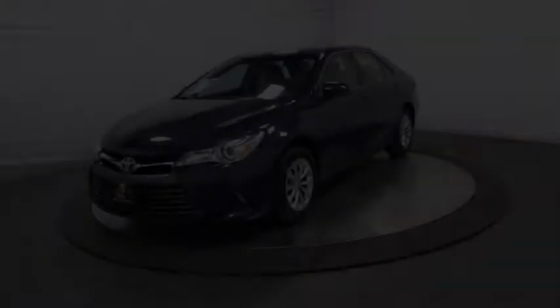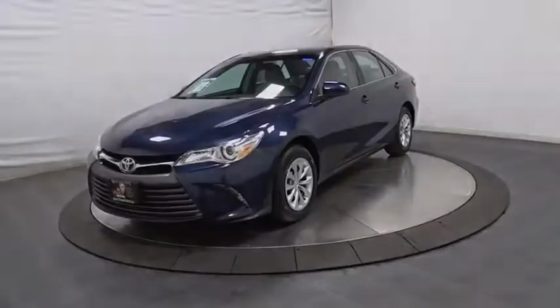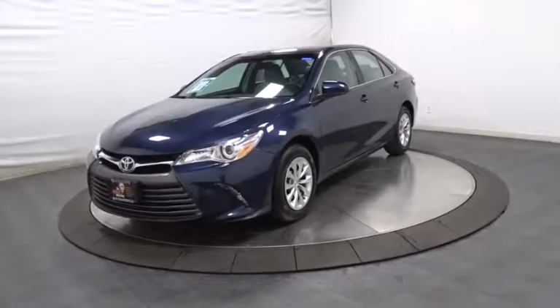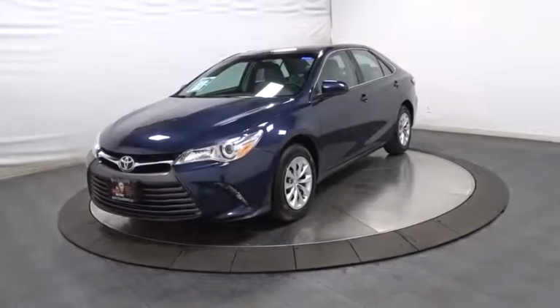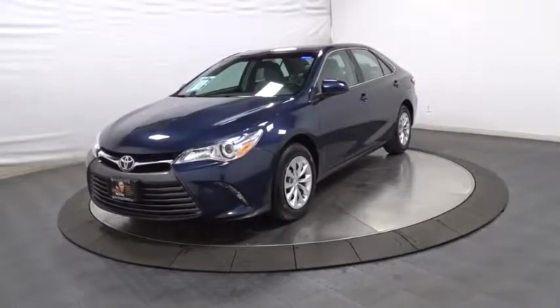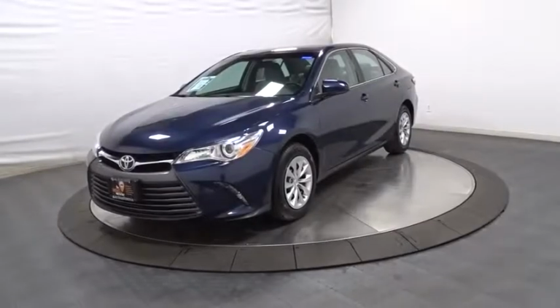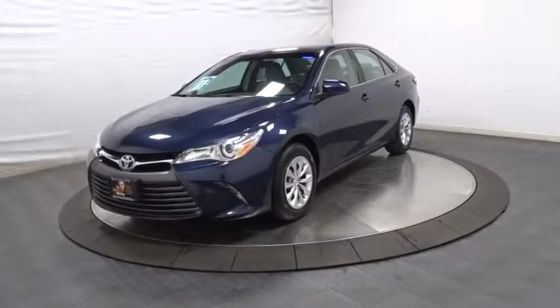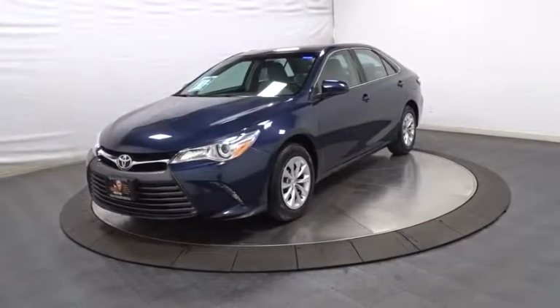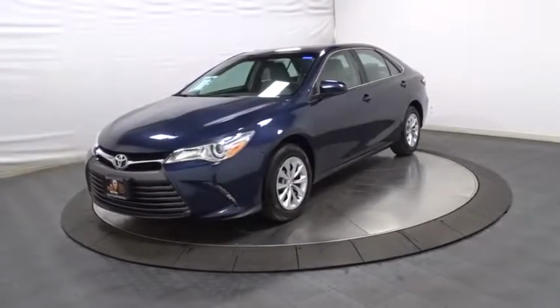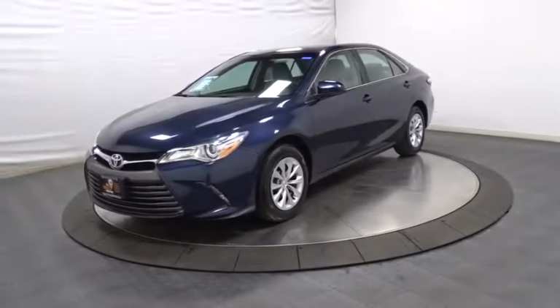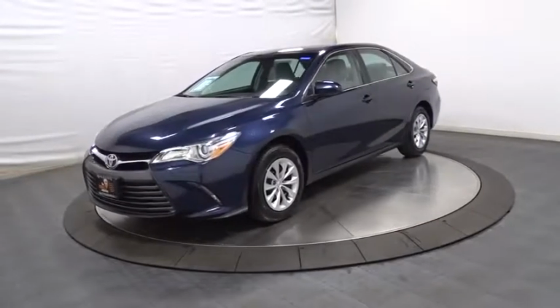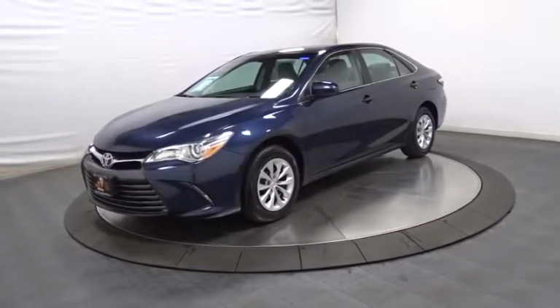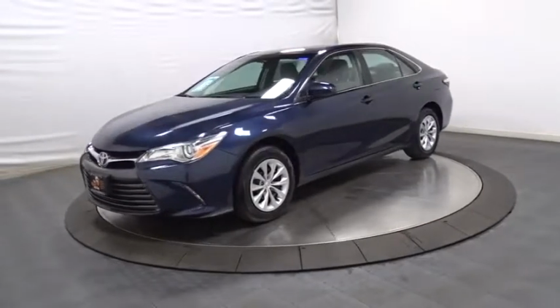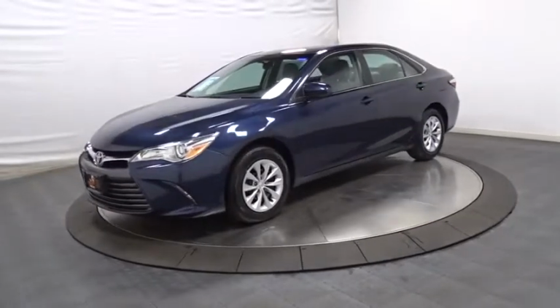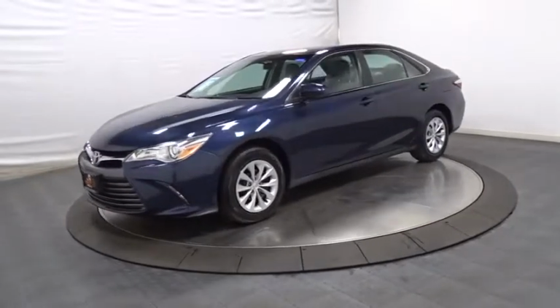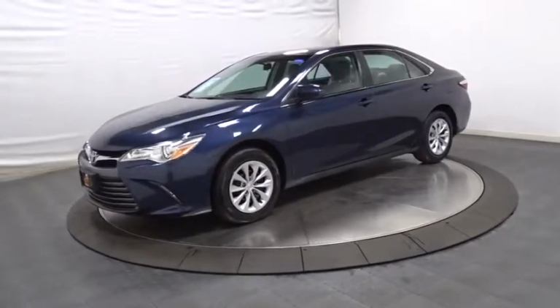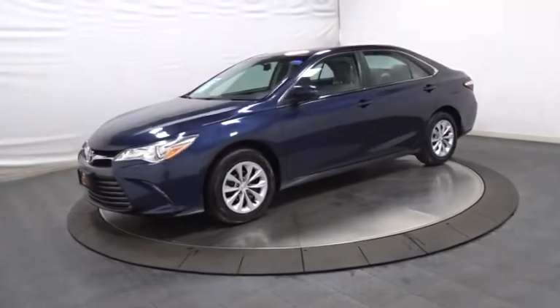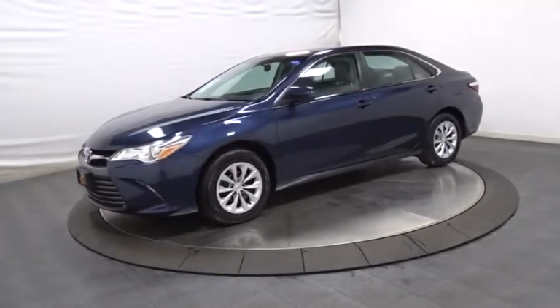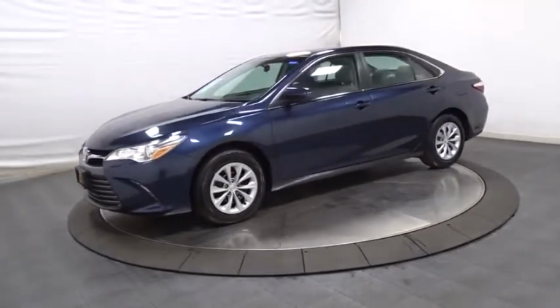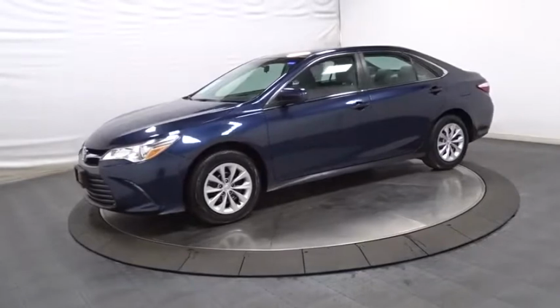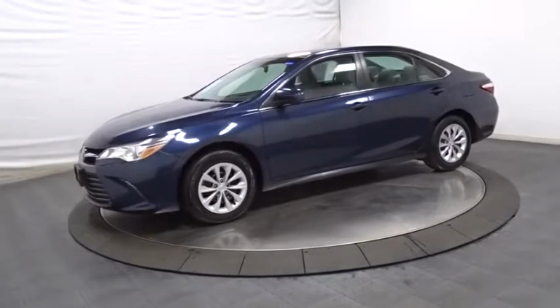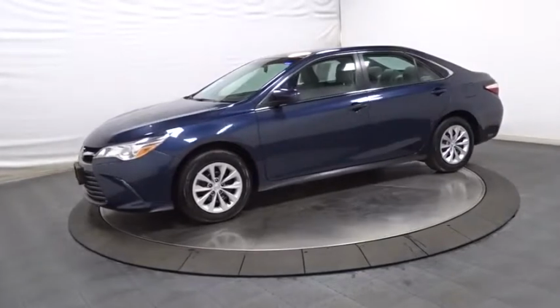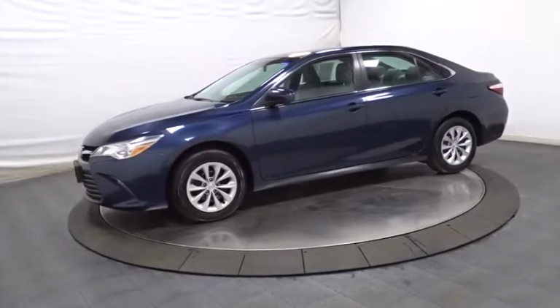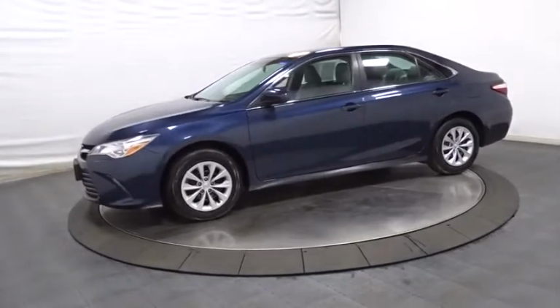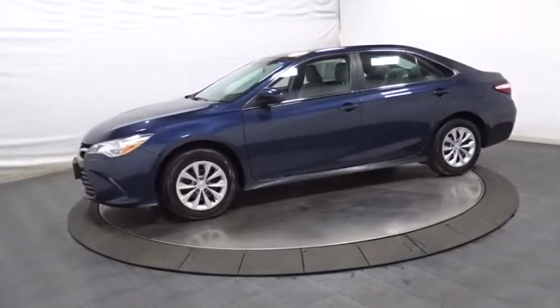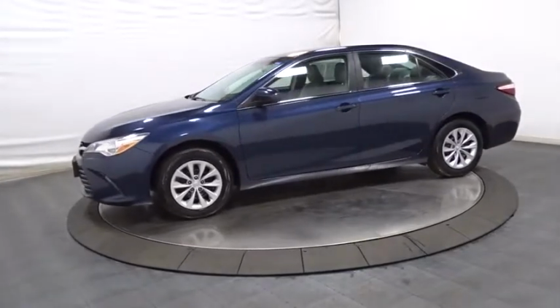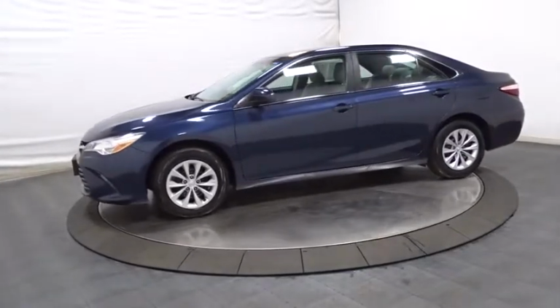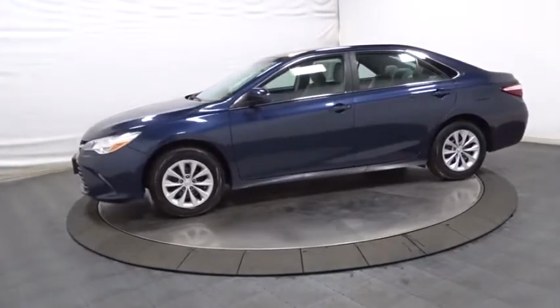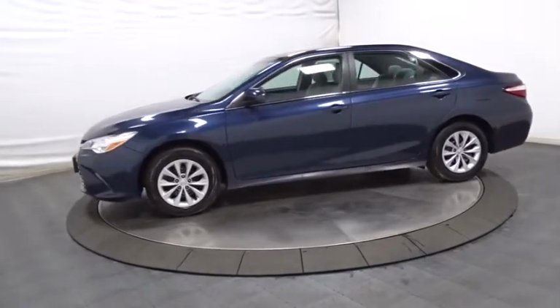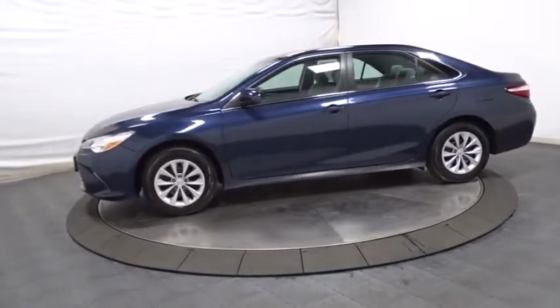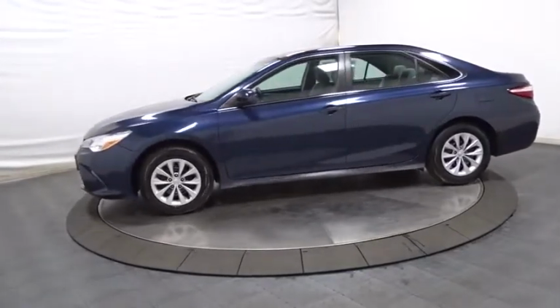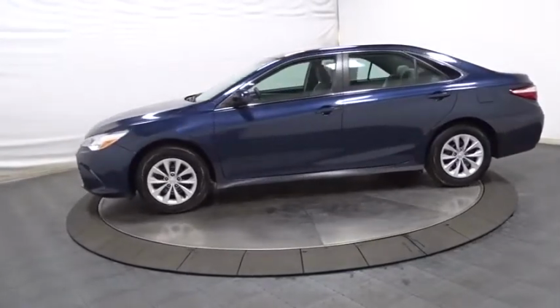The 2015 Toyota Camry. The Toyota Camry is an affordable mid-size car — reliable and great, comfortable commuter car.